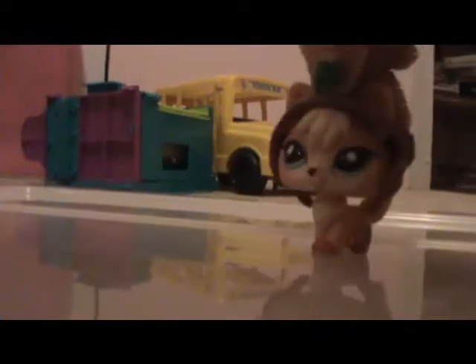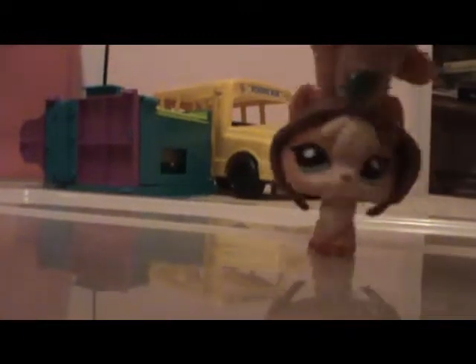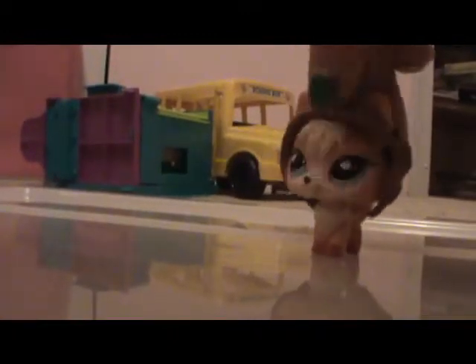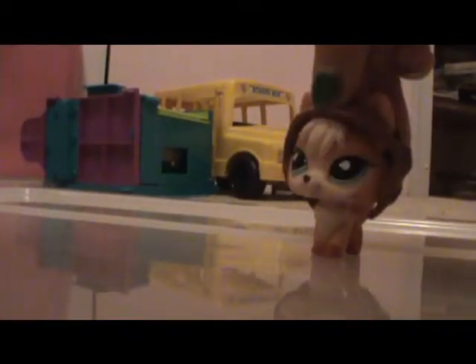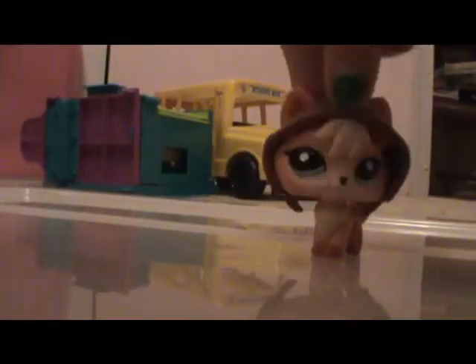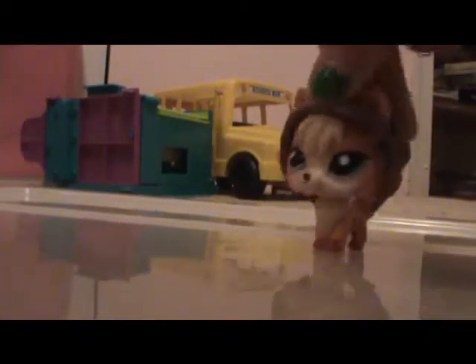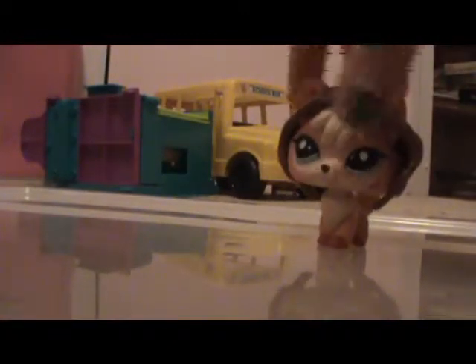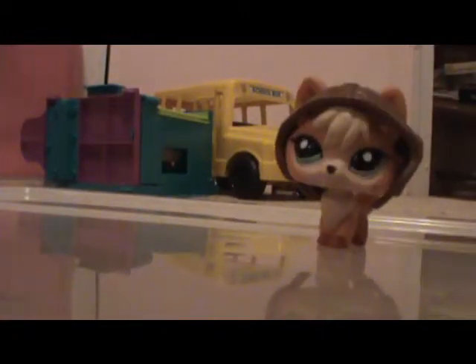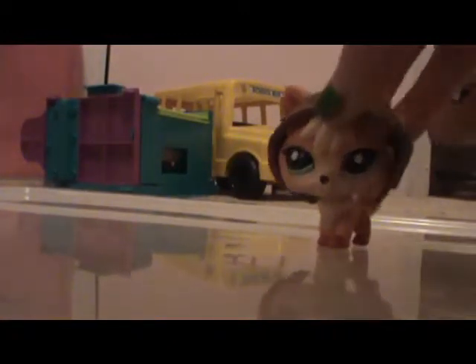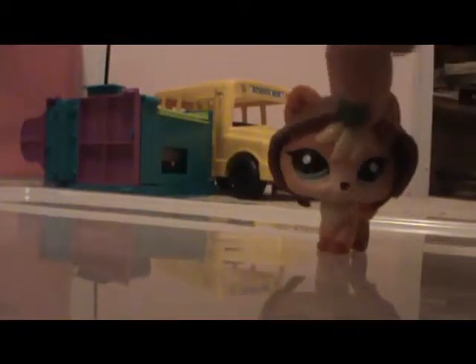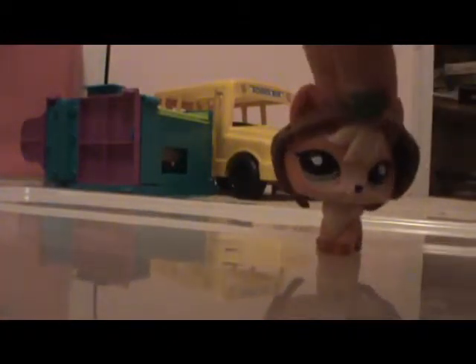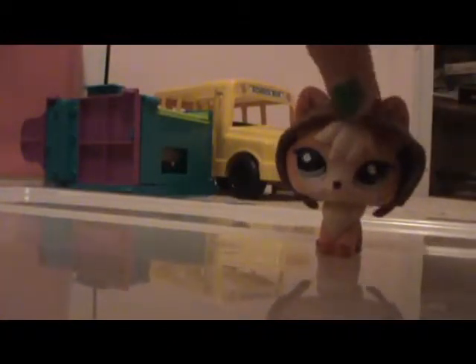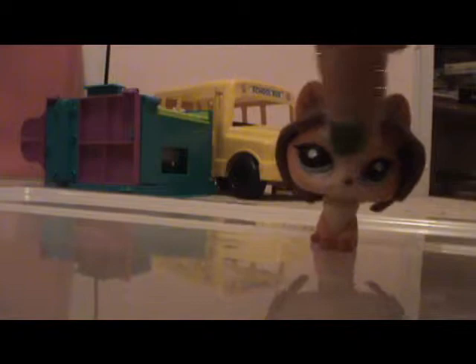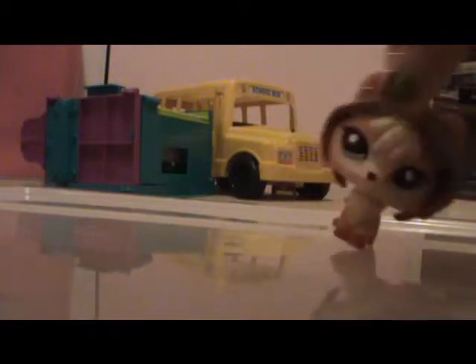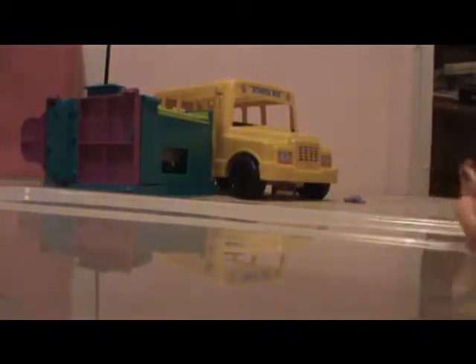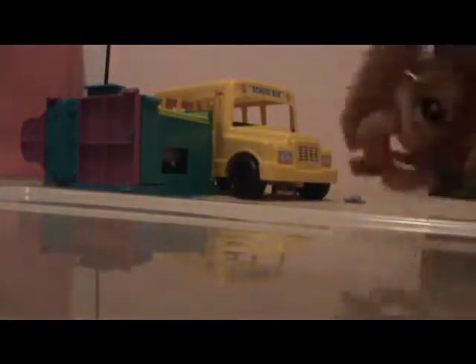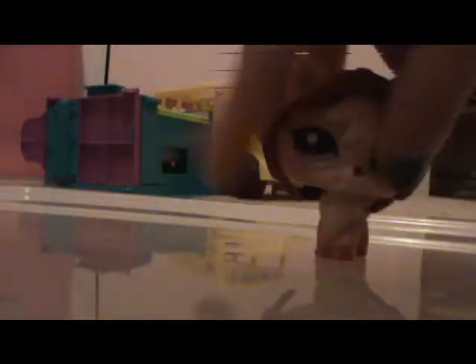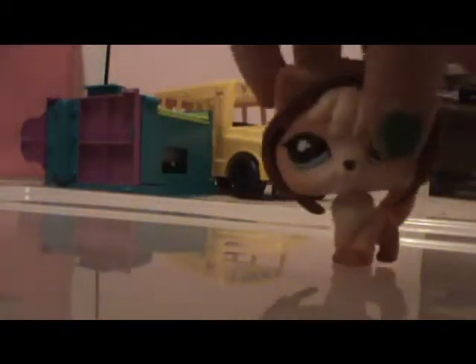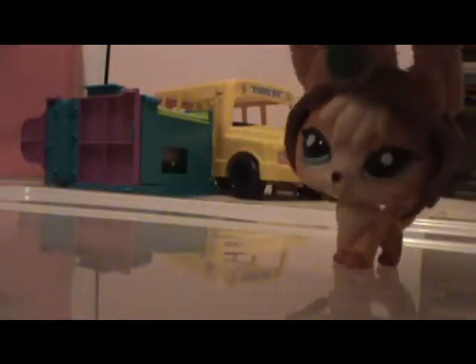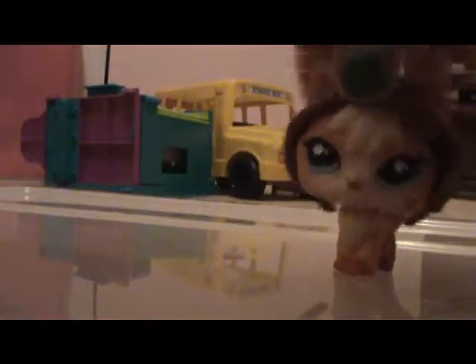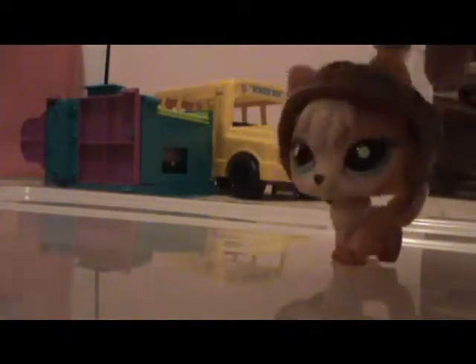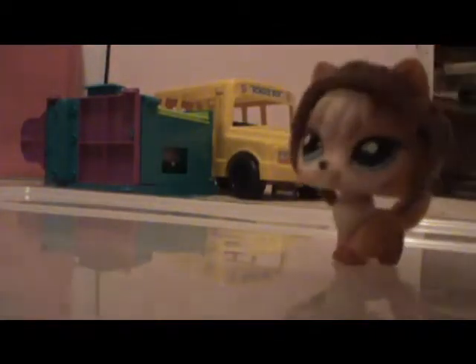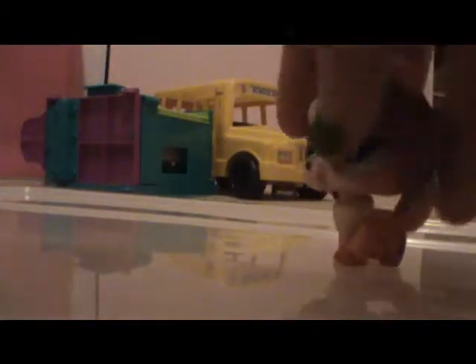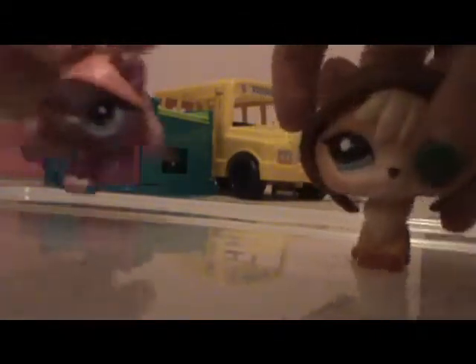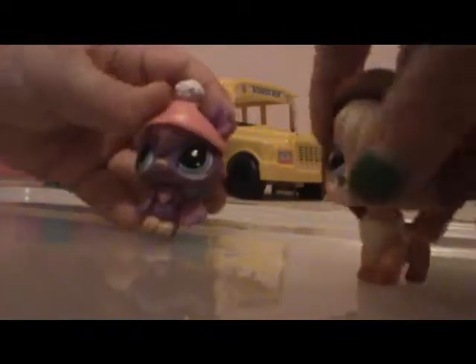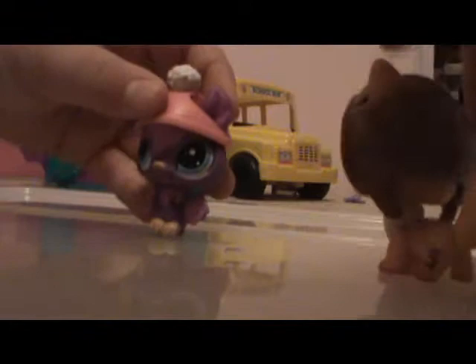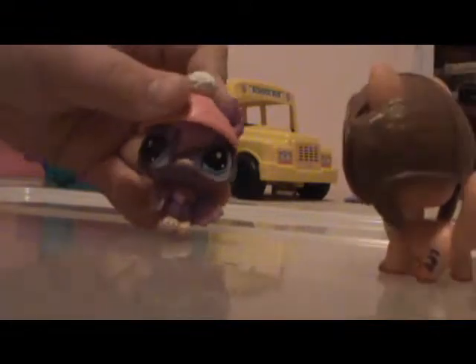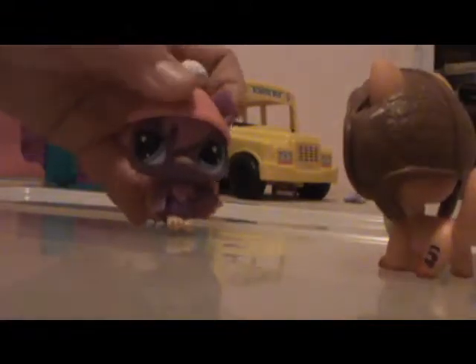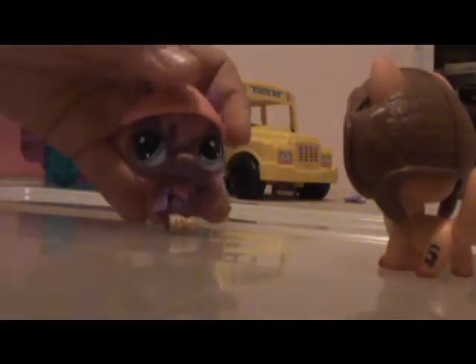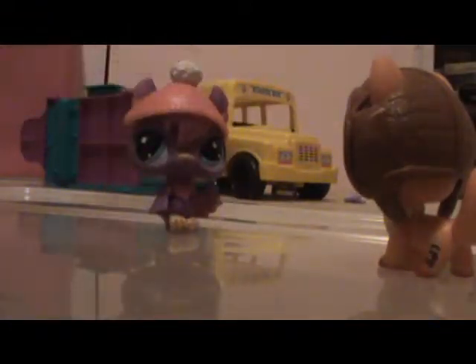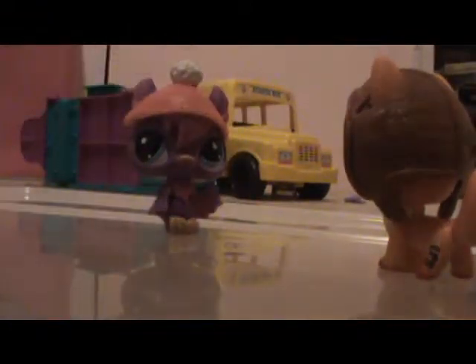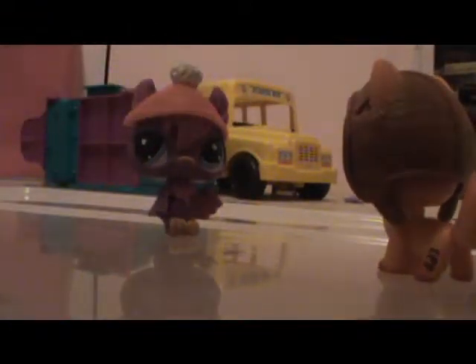It's Foxy here, and we're going to show how we build their instructions to a Lego snowman. We don't usually do Legos. Hi, I'm Petunia.